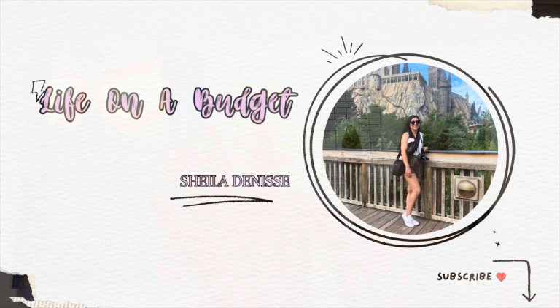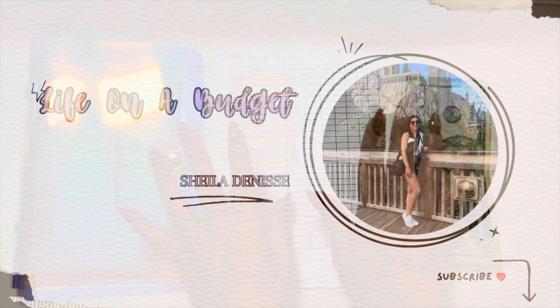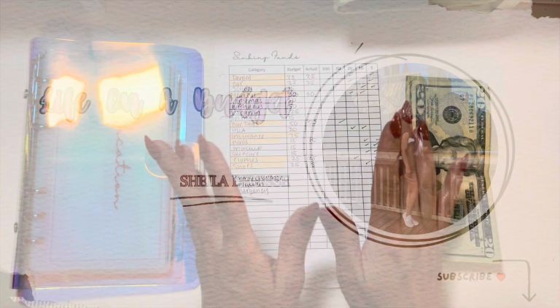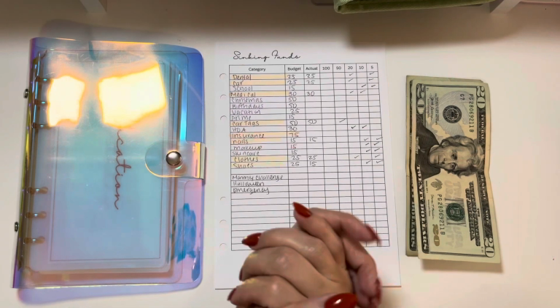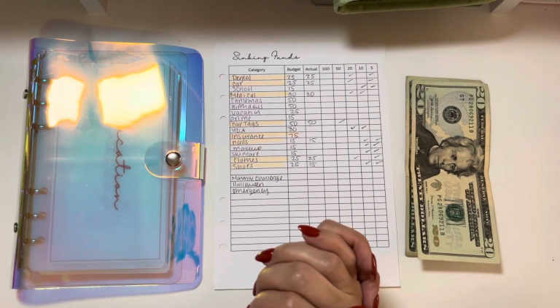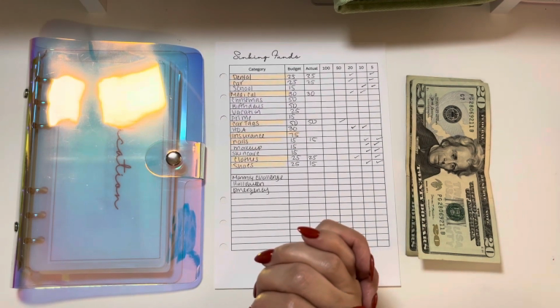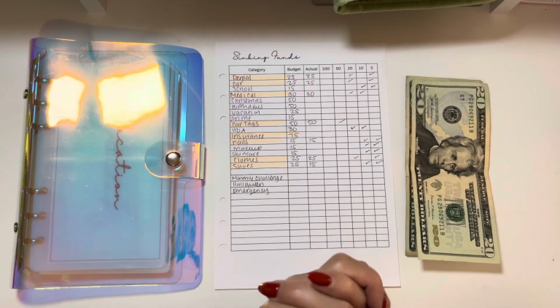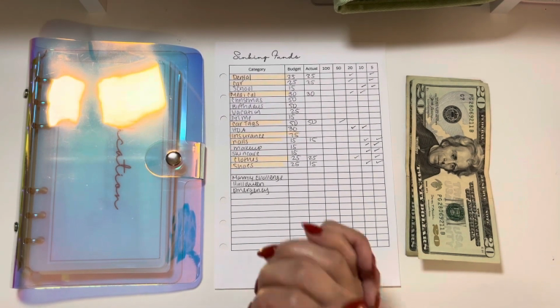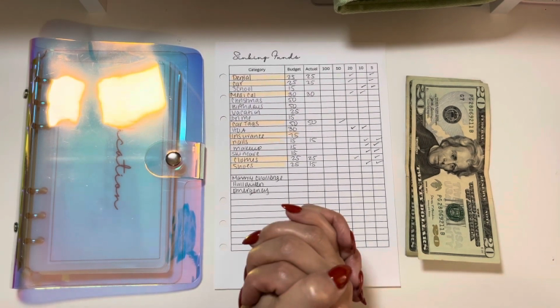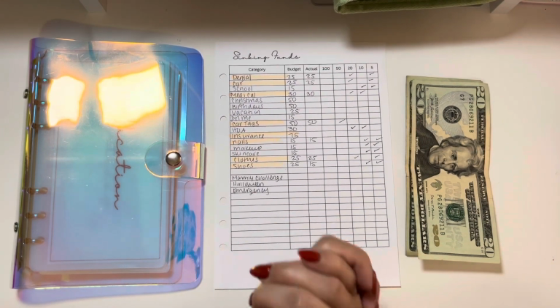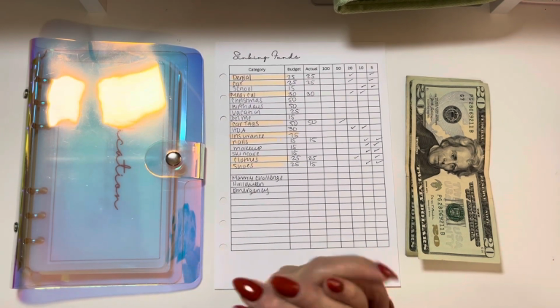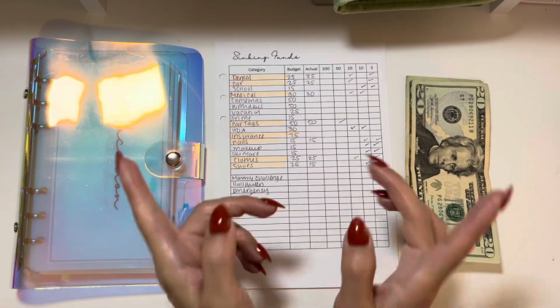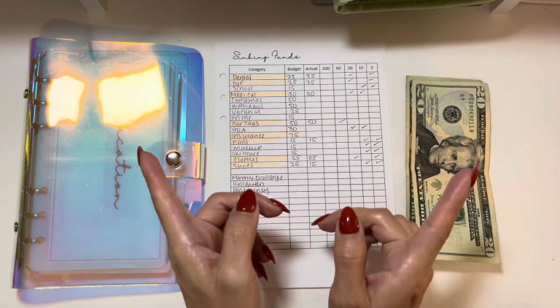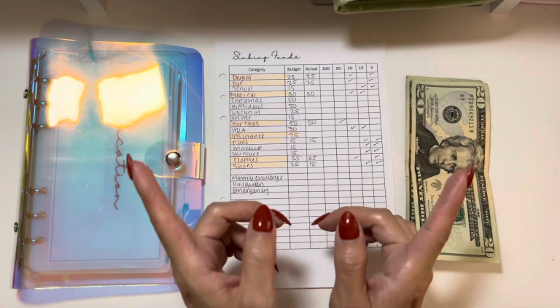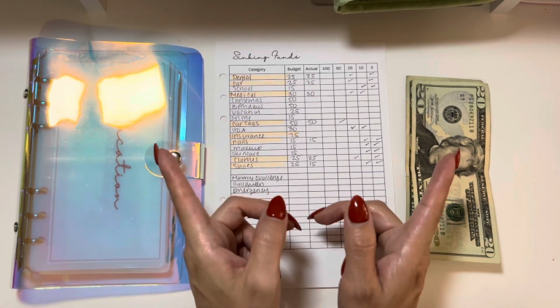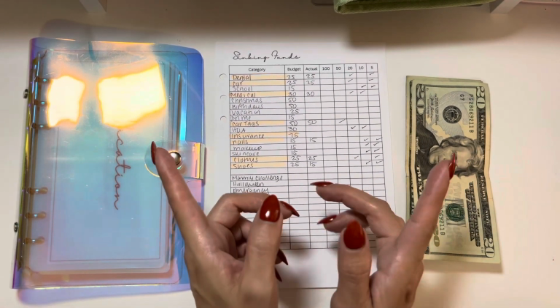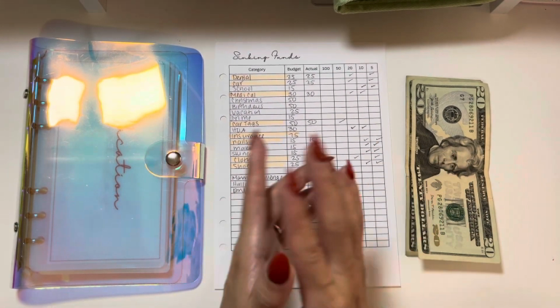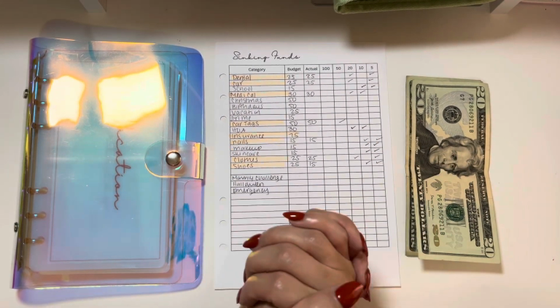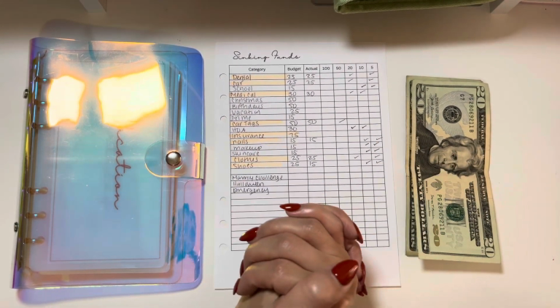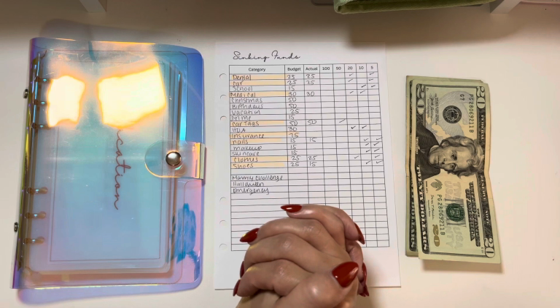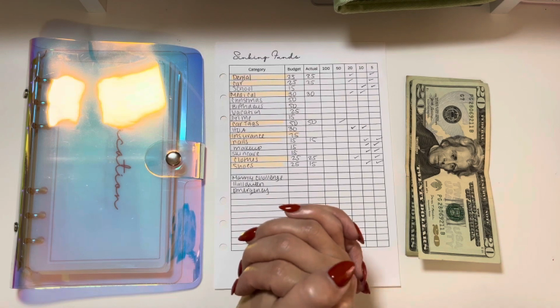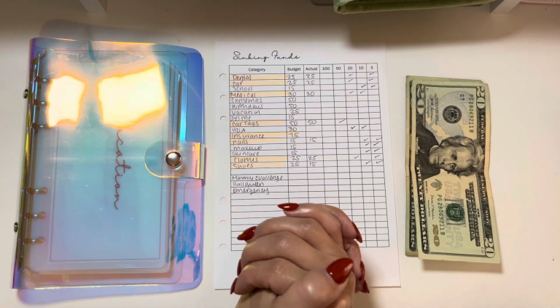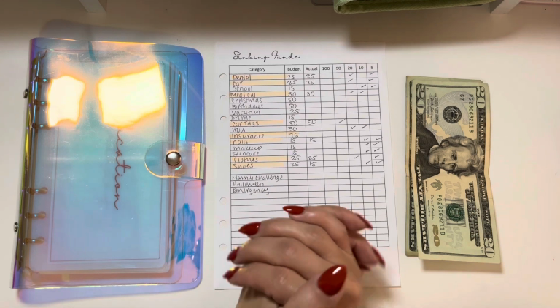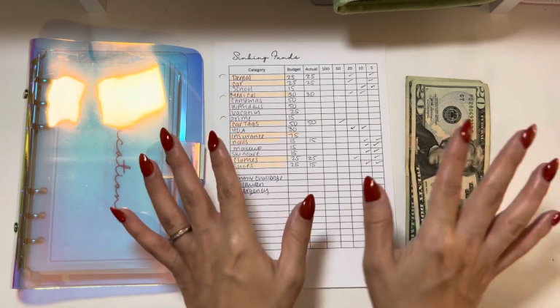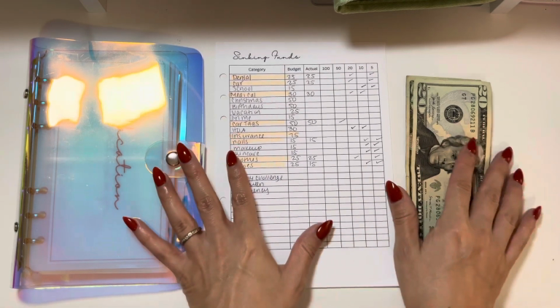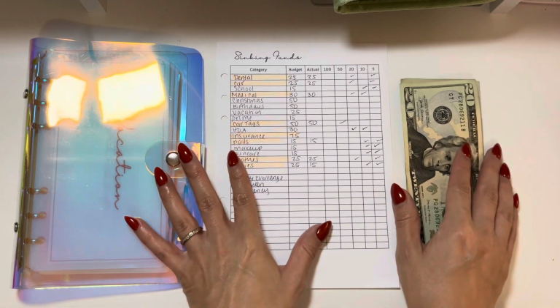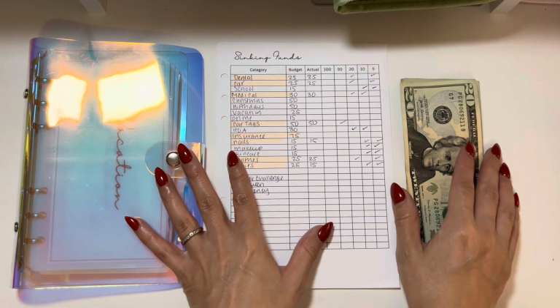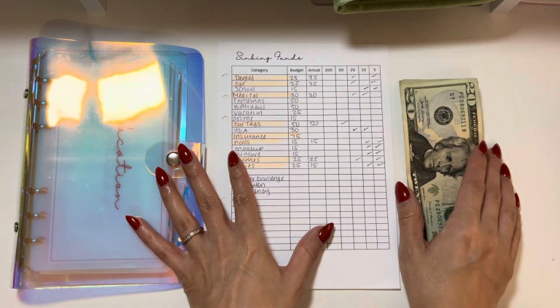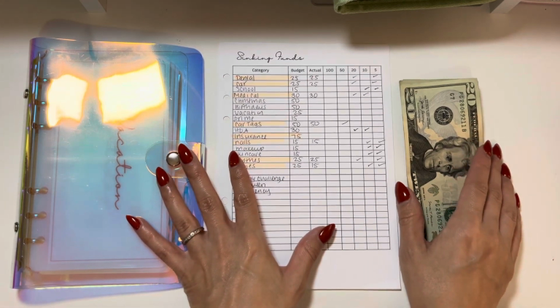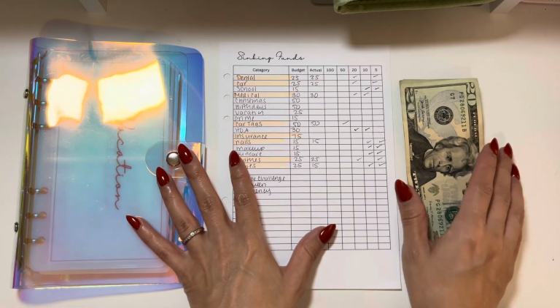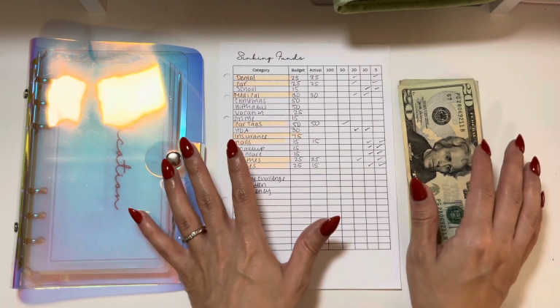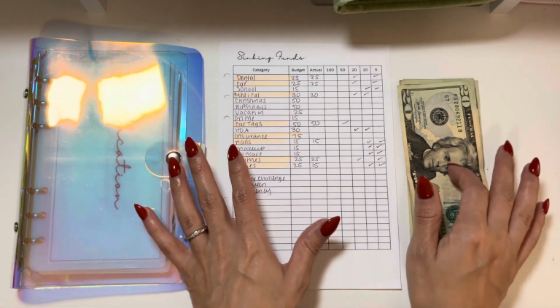Hi guys, welcome back to my channel. My name is Shiwa, and if you are new, welcome! If you are a subscriber, thank you so much for subscribing. For today's video I am going to be cash stuffing $80 into some of my sinking funds.